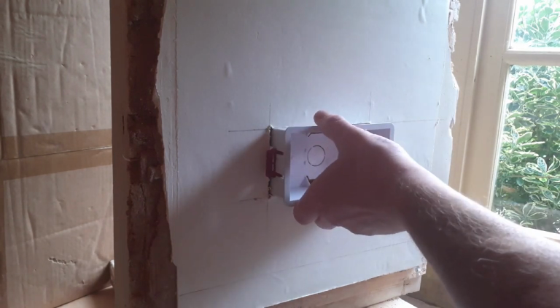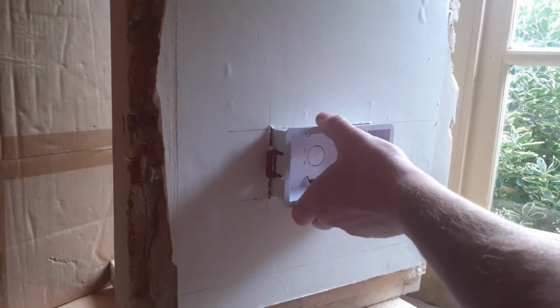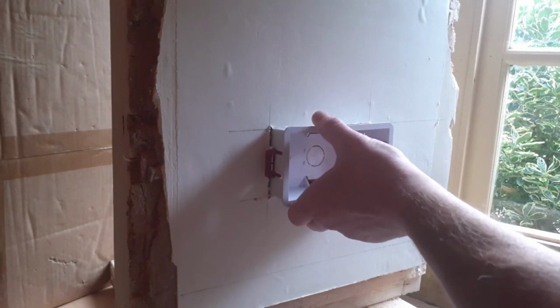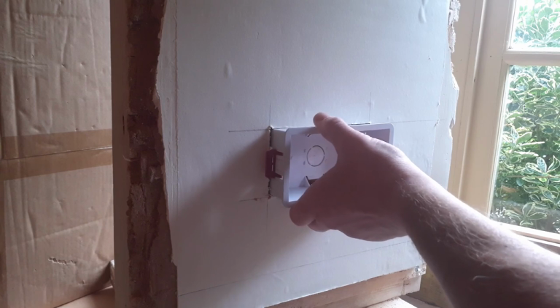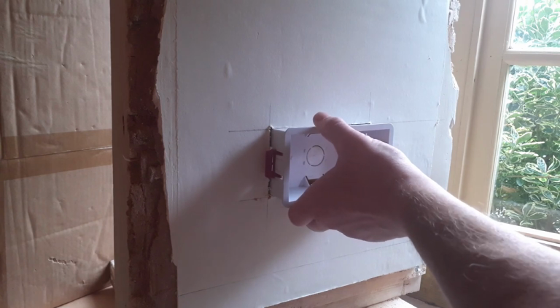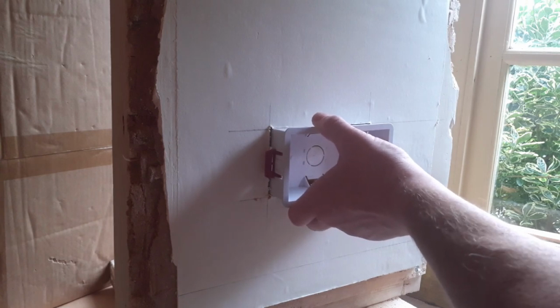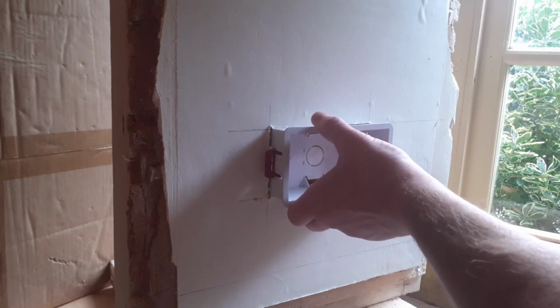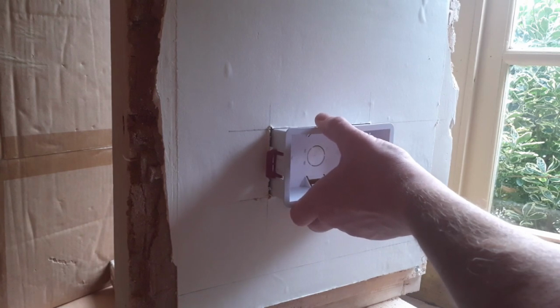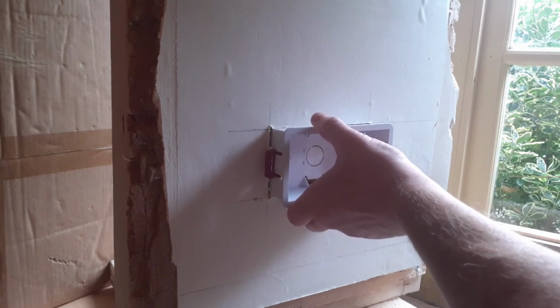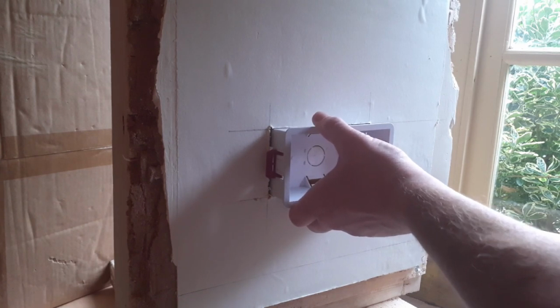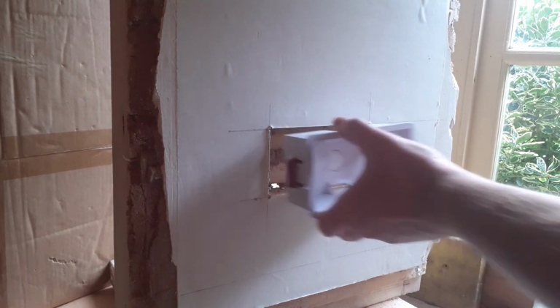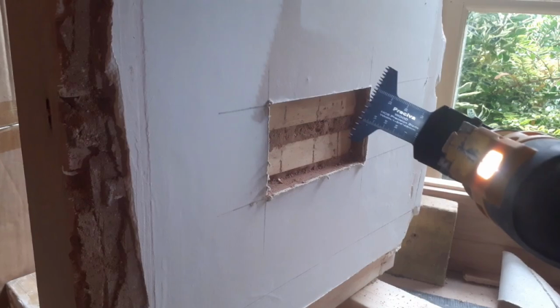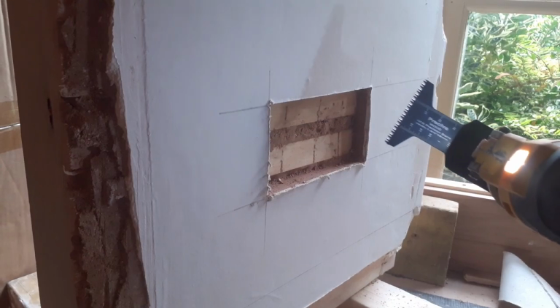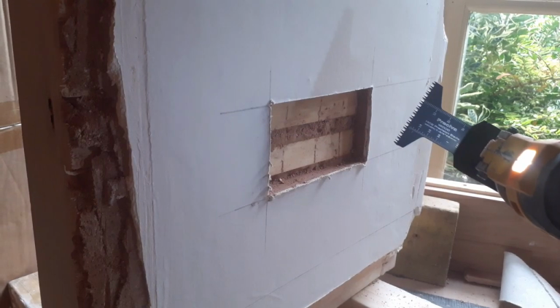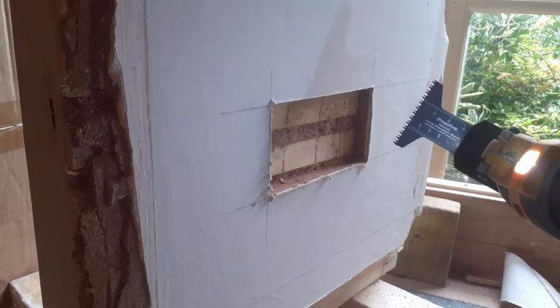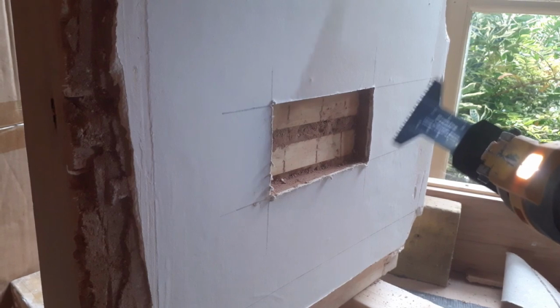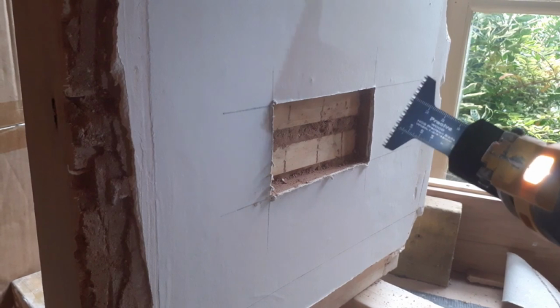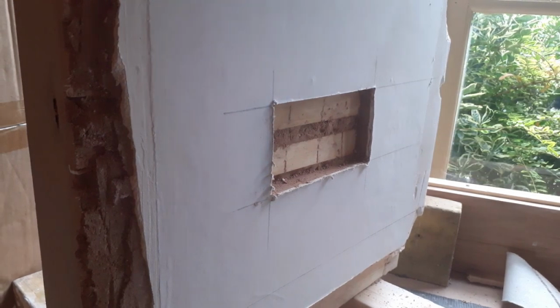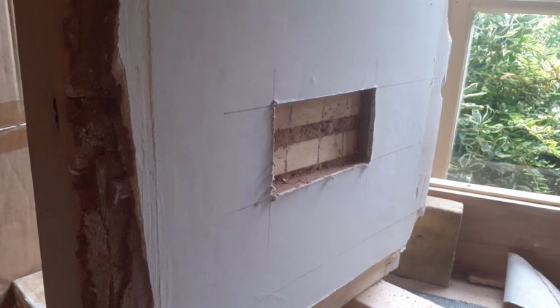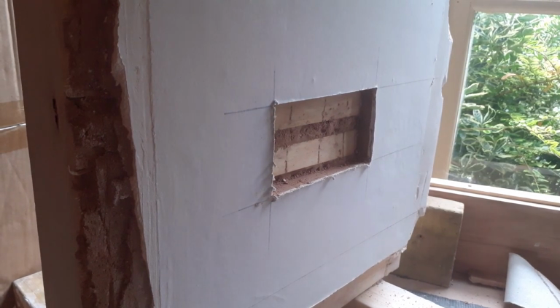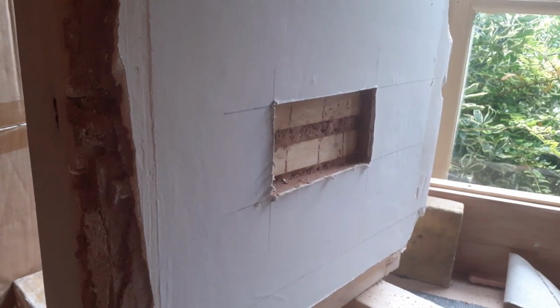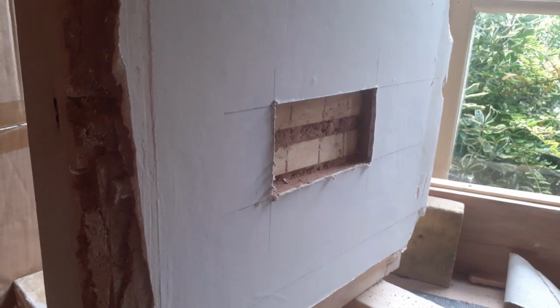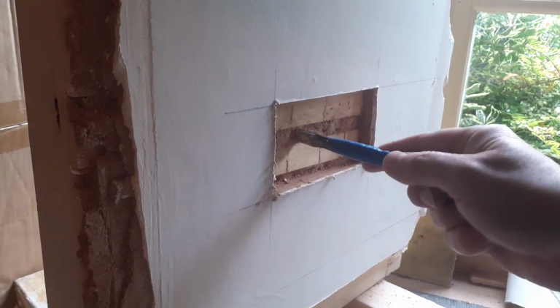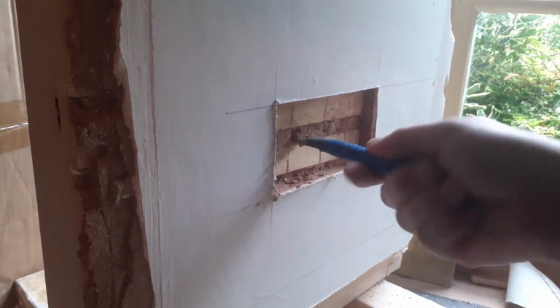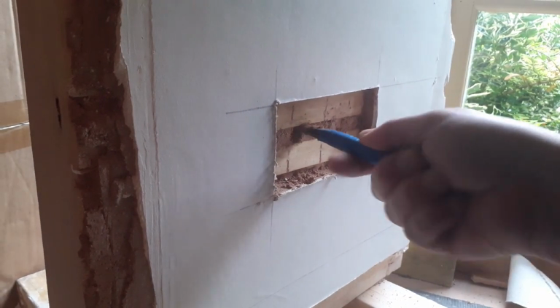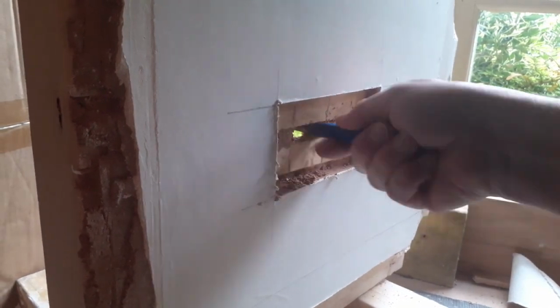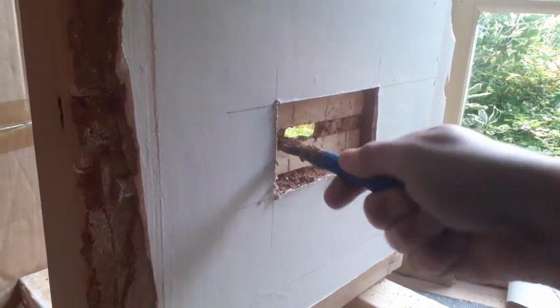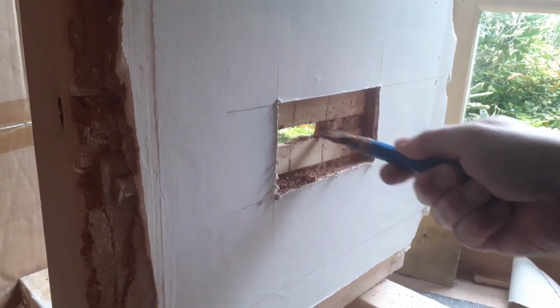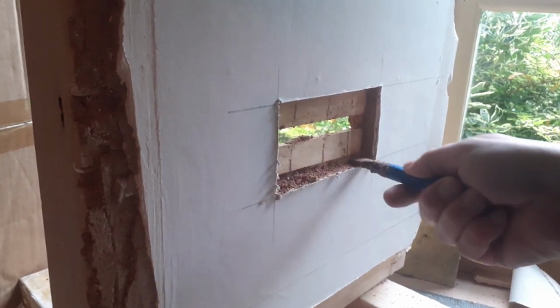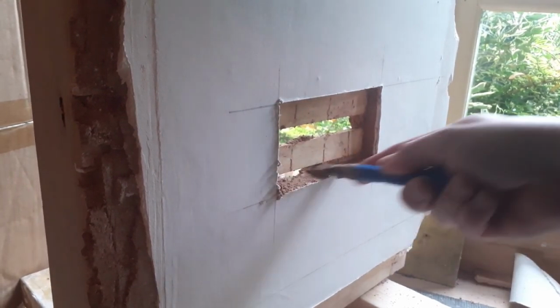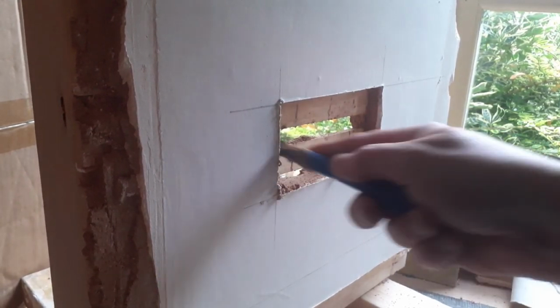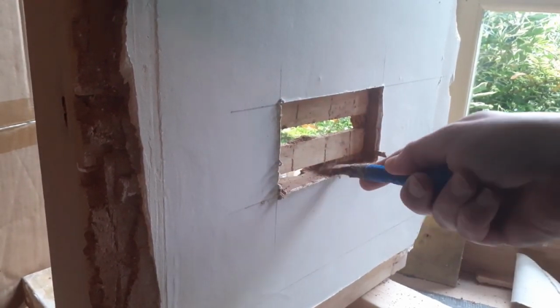You want a tiny little bit of leeway — you don't want it too tight when you're pushing it through. Then we change the blade and get a nice sharp wood-cutting blade on there, so we can cut through these laths cleanly and simply and not put any strain on the laths or the plaster.